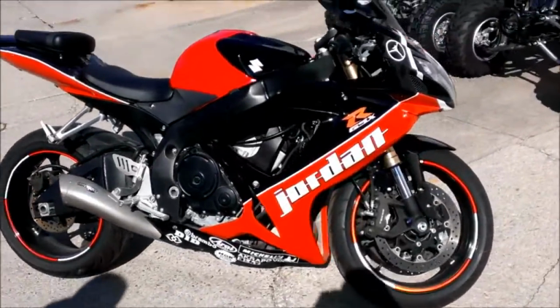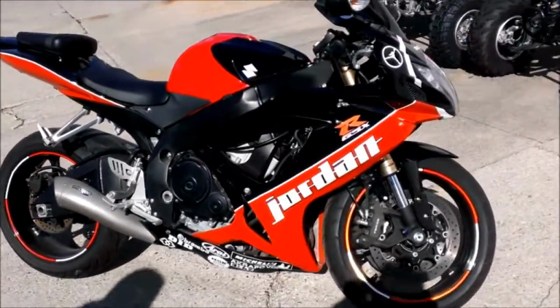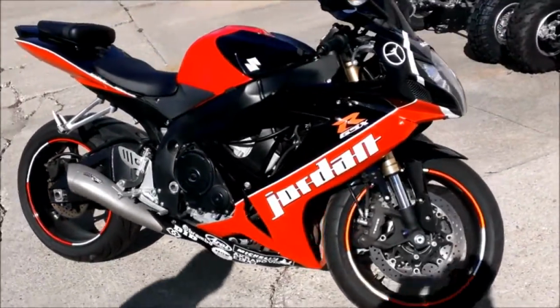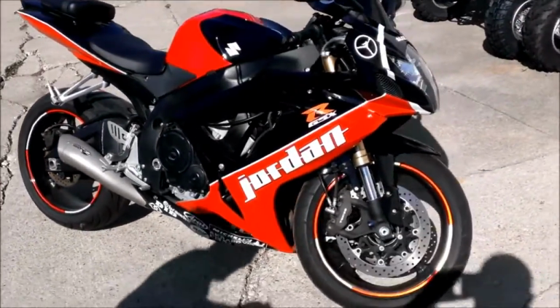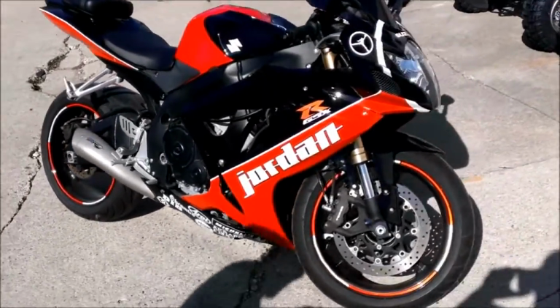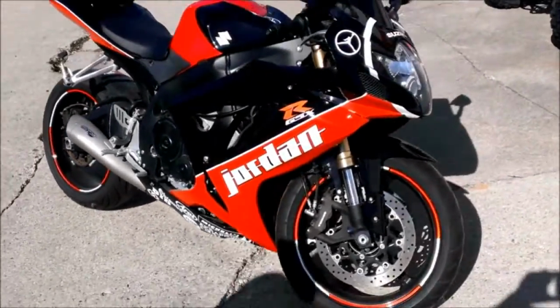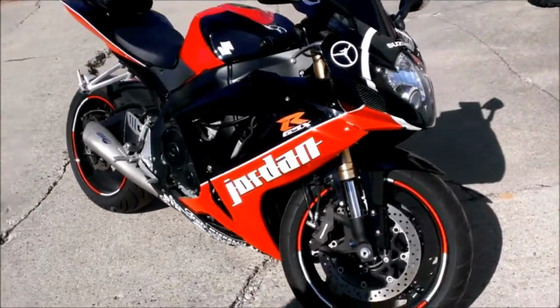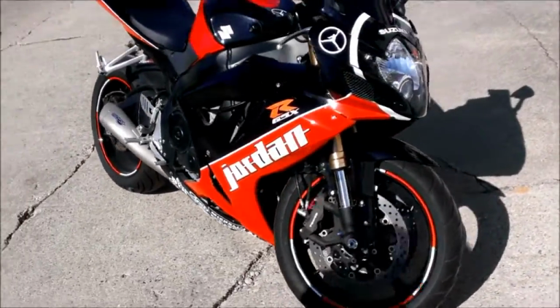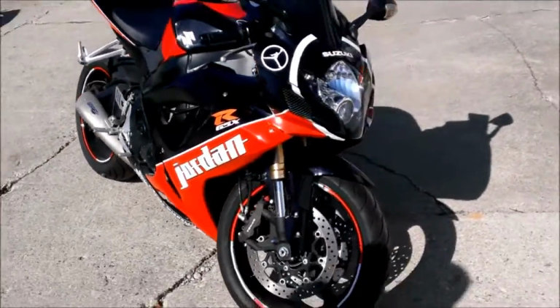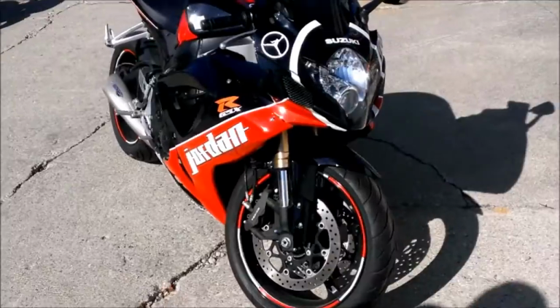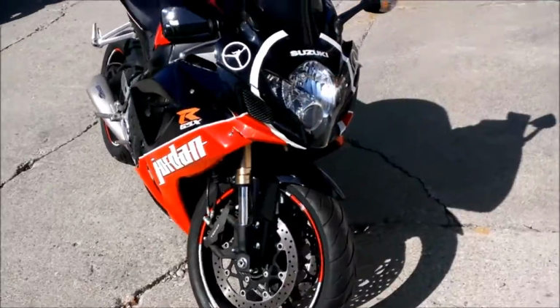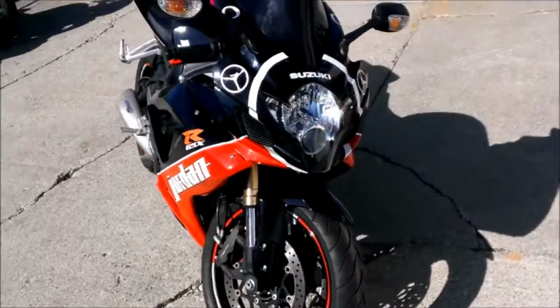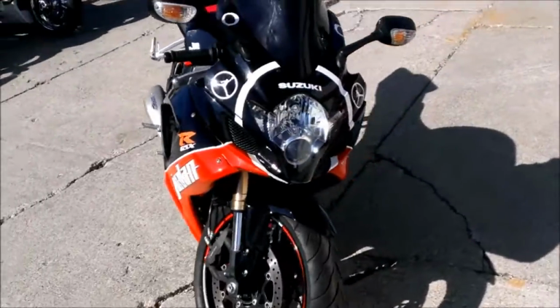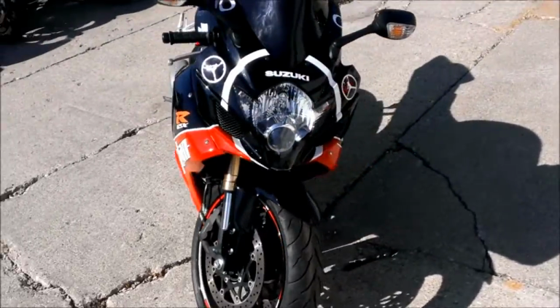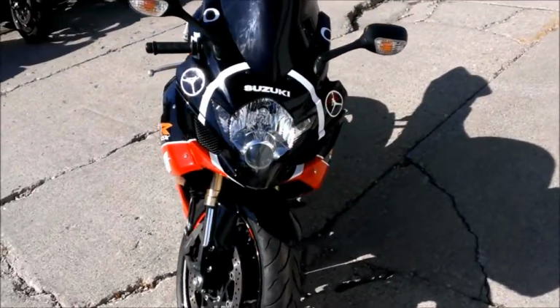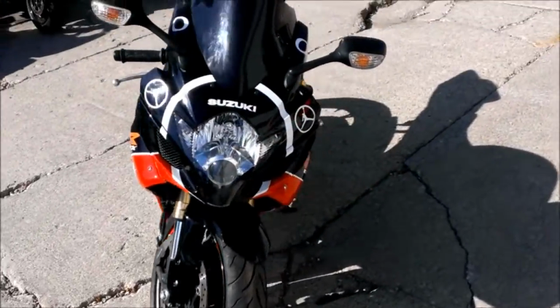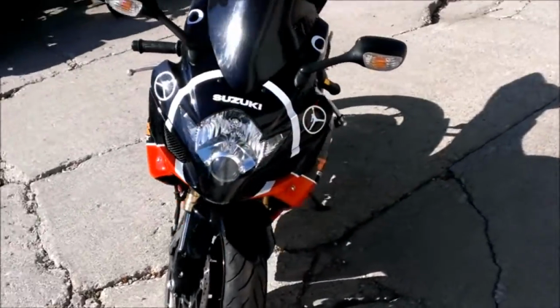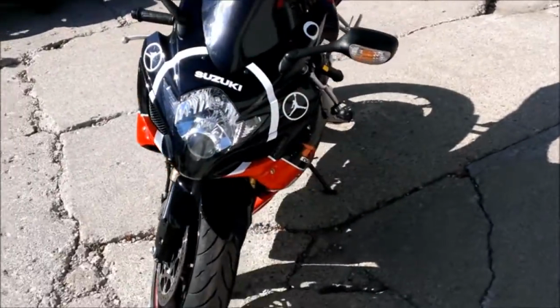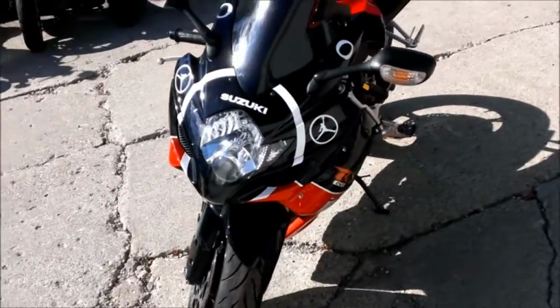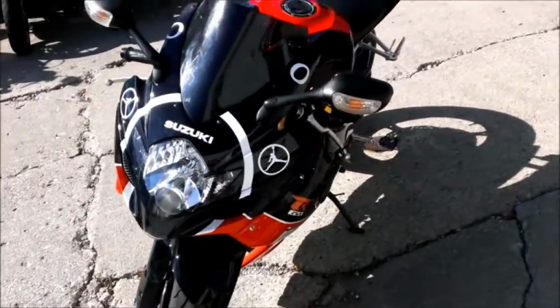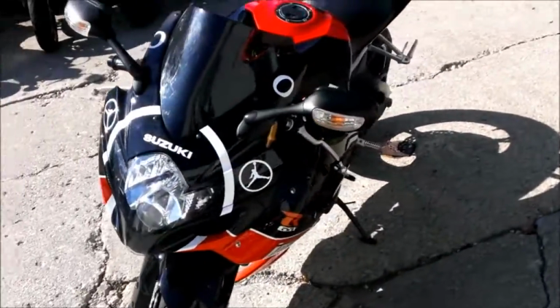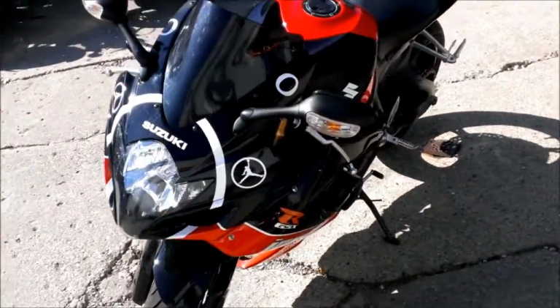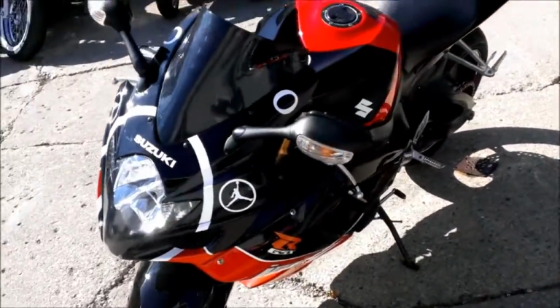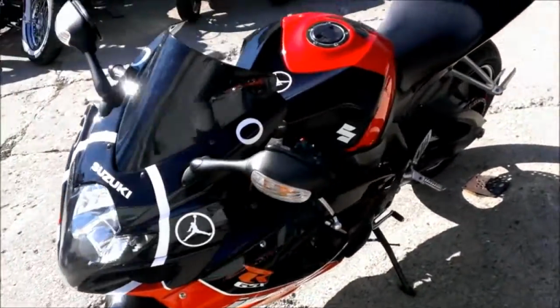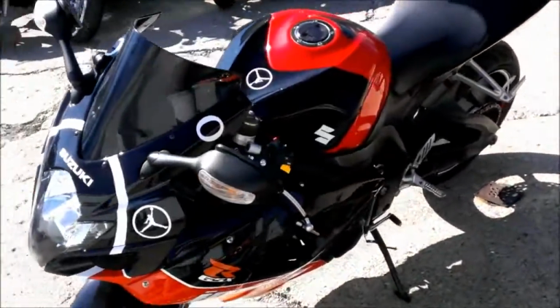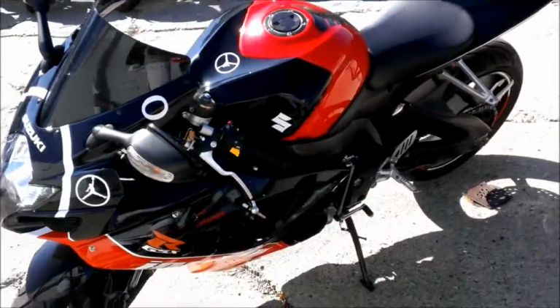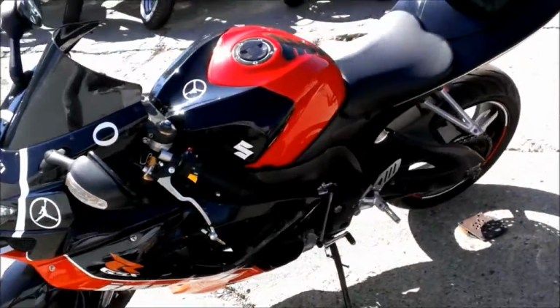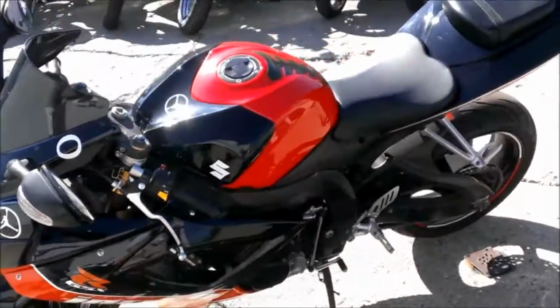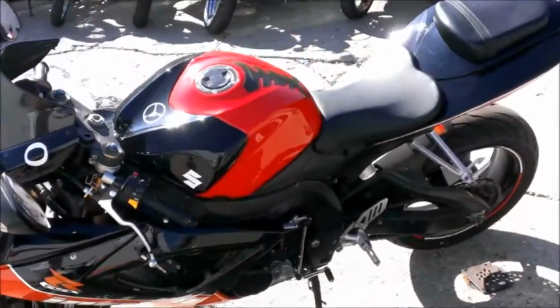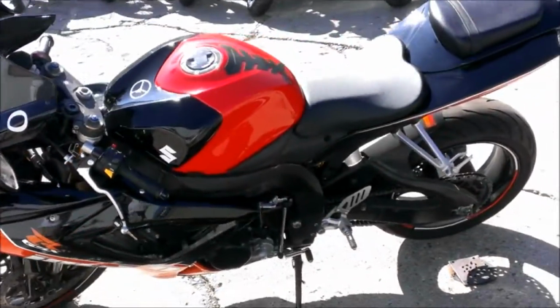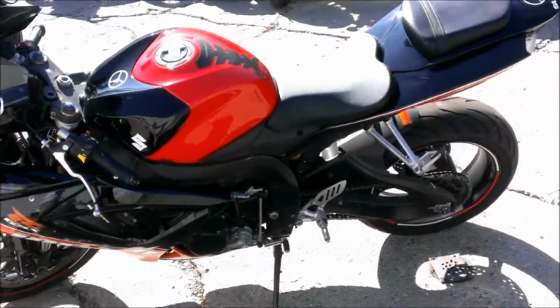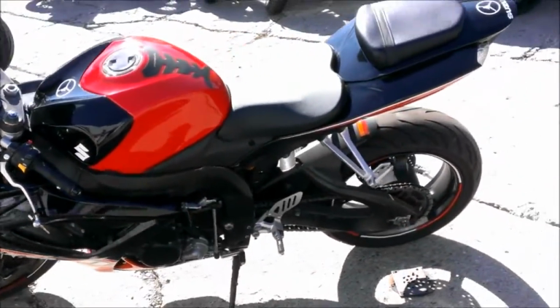The Mitron exhaust system makes this Gixxer sound as cool as it looks. It's just been serviced at an authorized Suzuki dealership, inspected, certified, and includes a 6-month warranty.